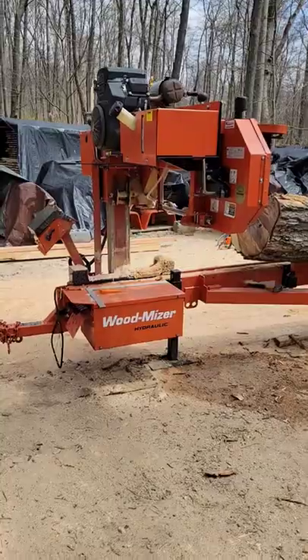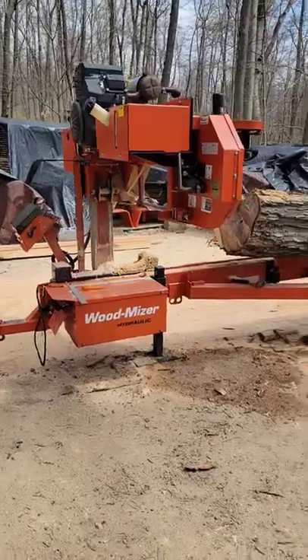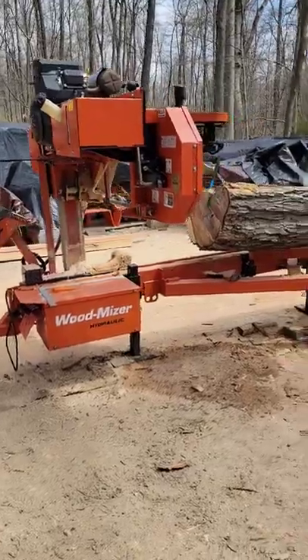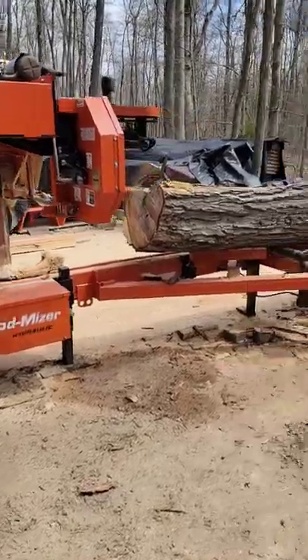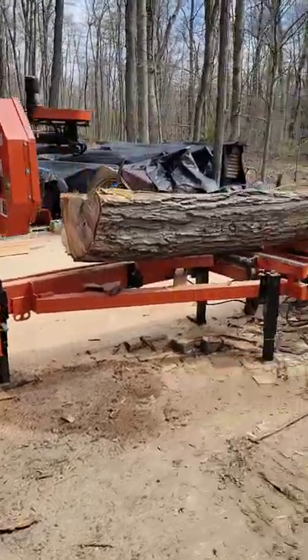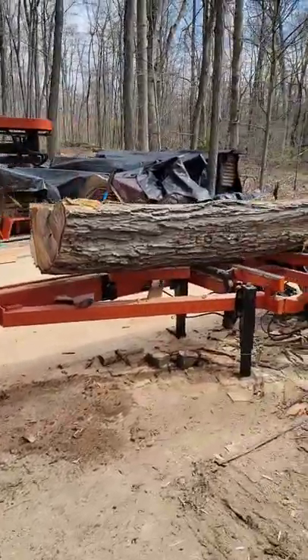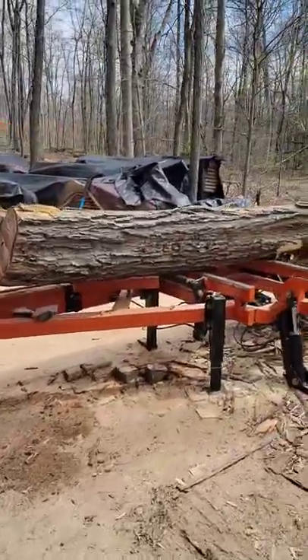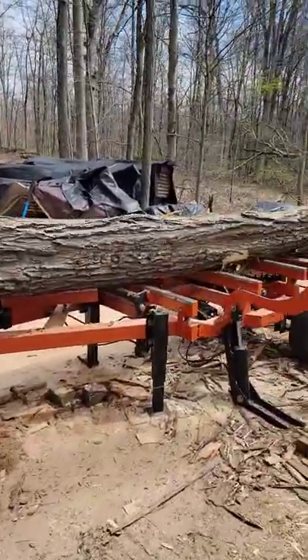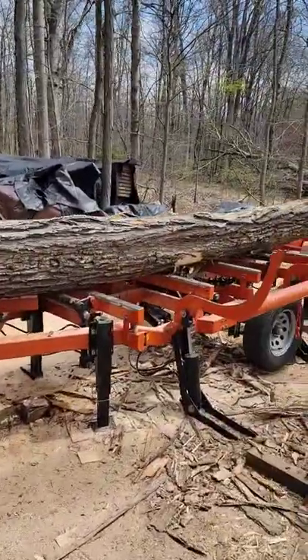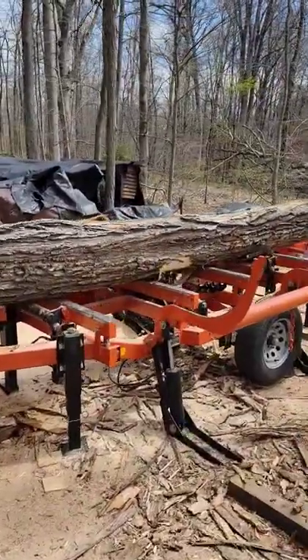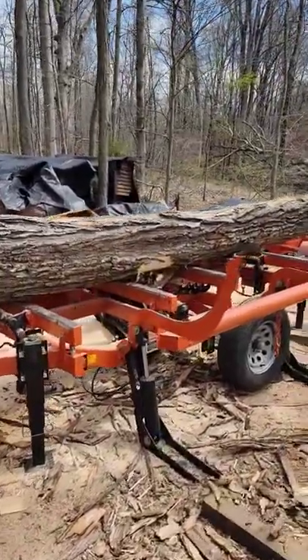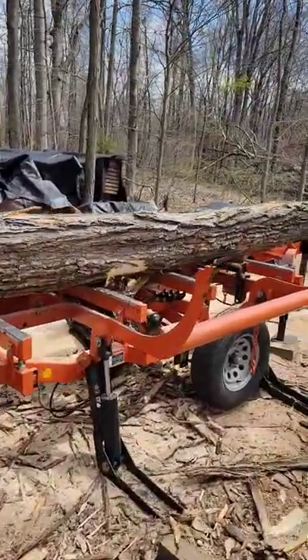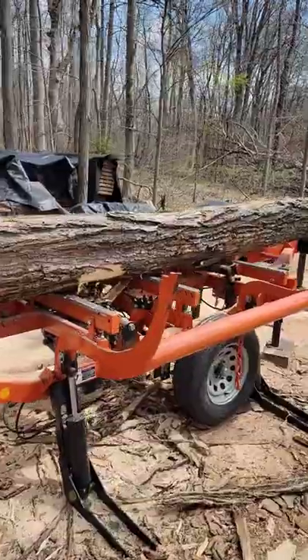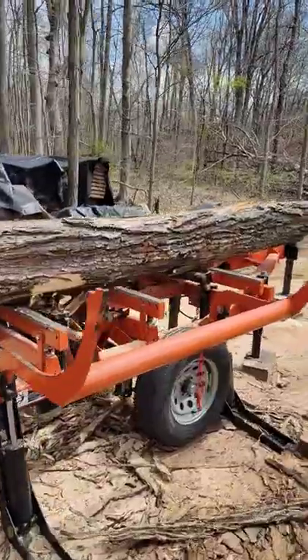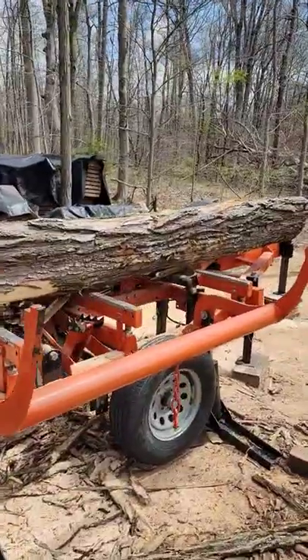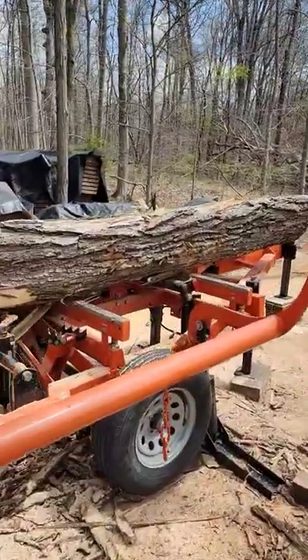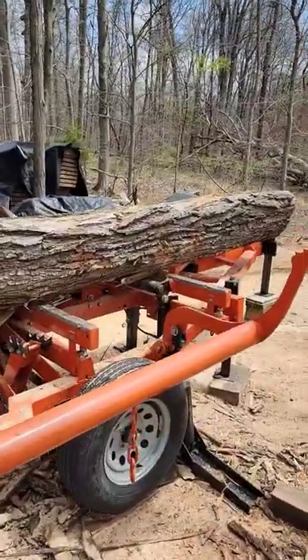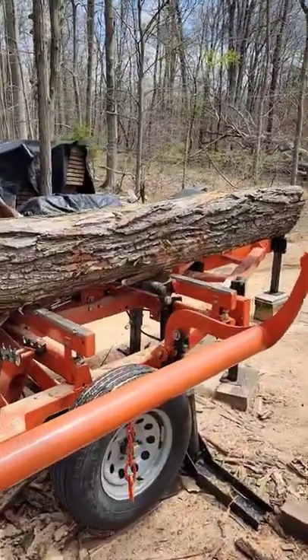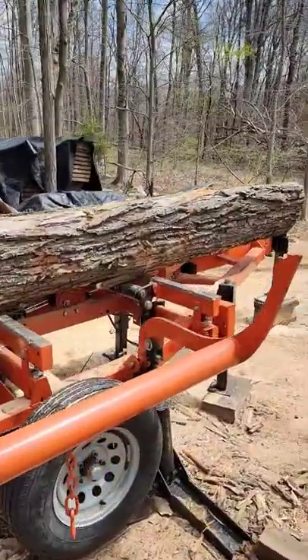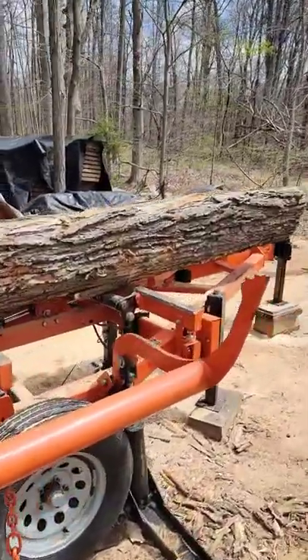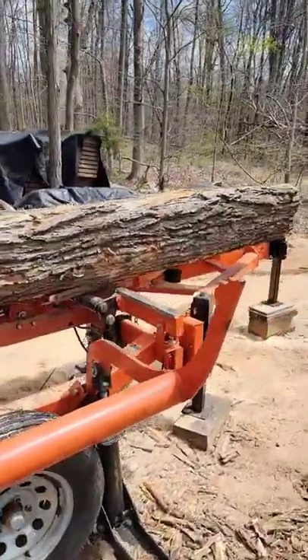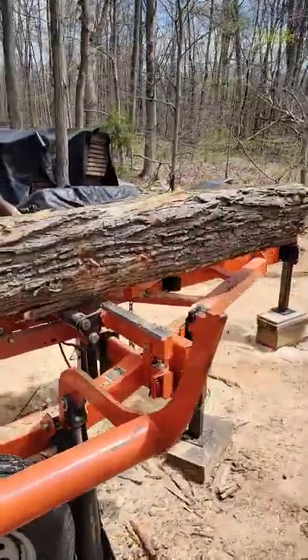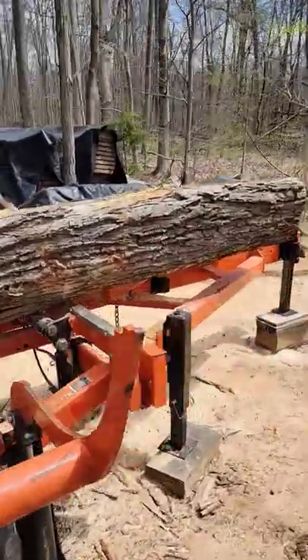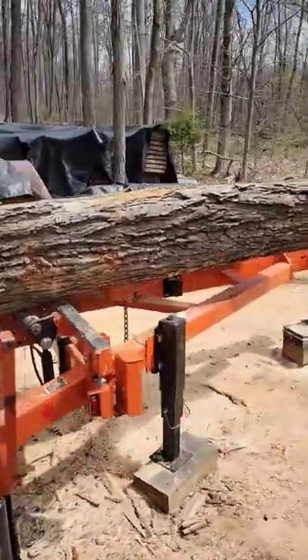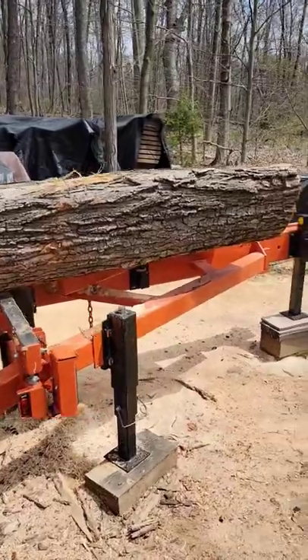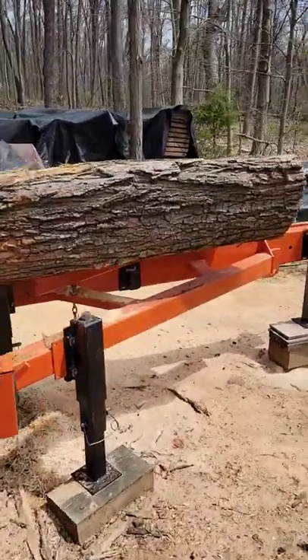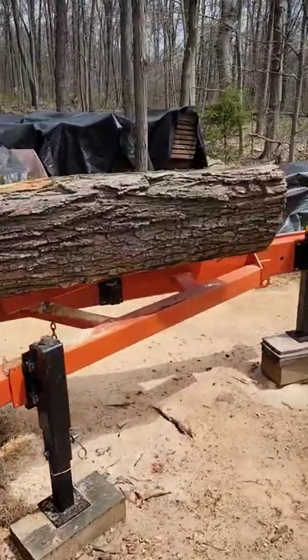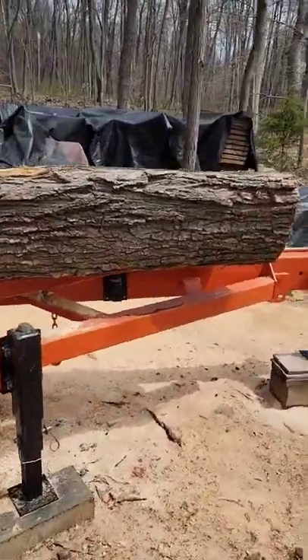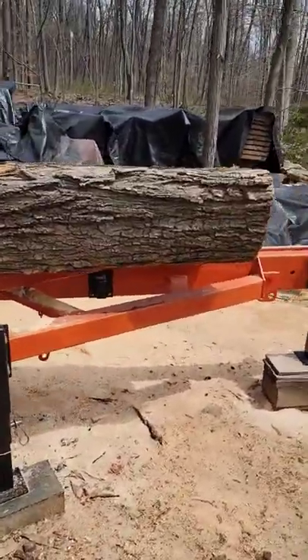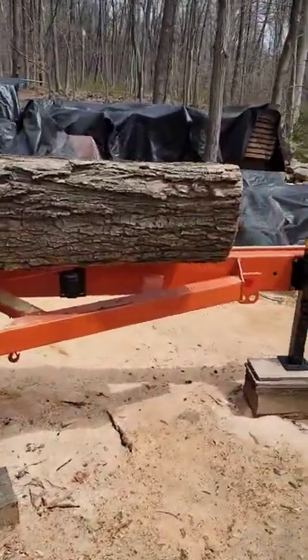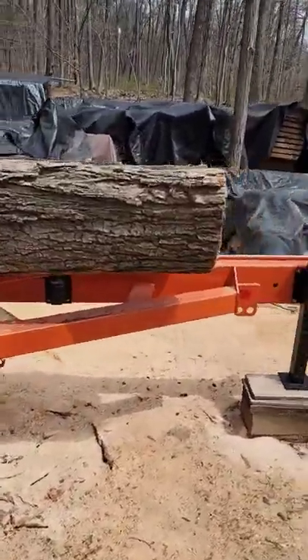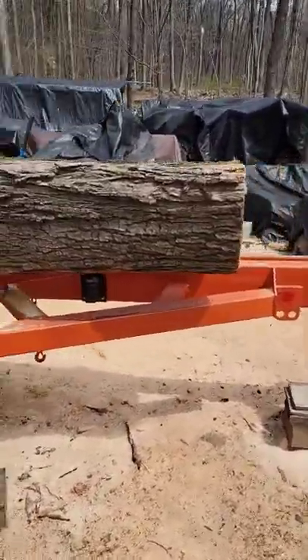Welcome back to Iron Look Sawmill Shorts. I've got a 17-foot black locust log for trailer decking — one and a quarter inch trailer decking for a lighter weight trailer.